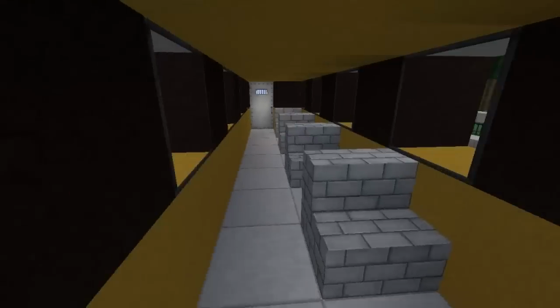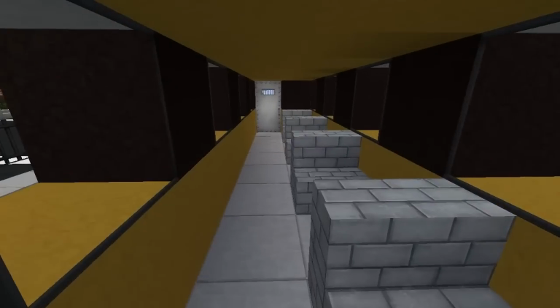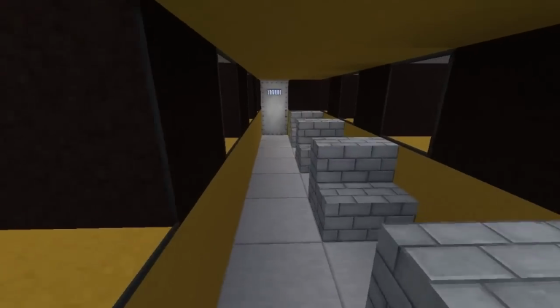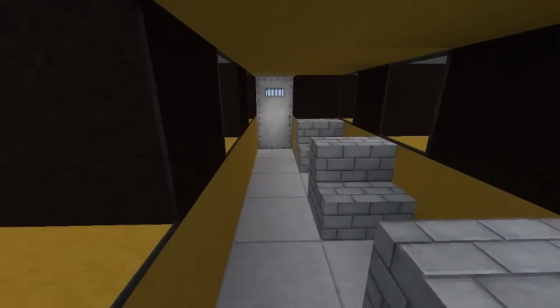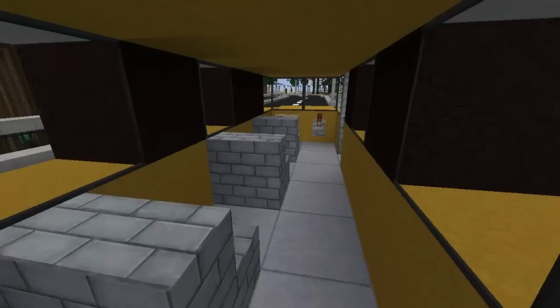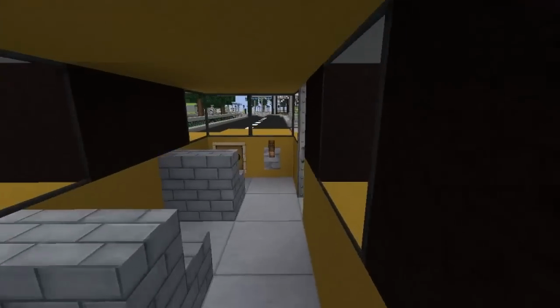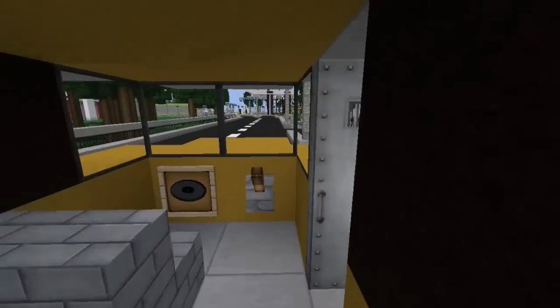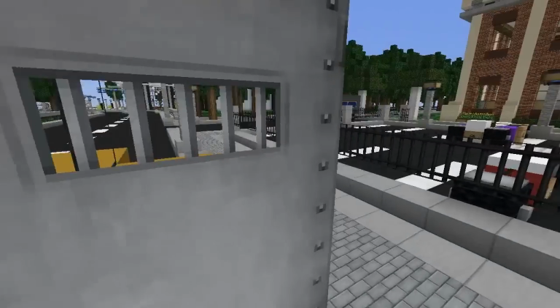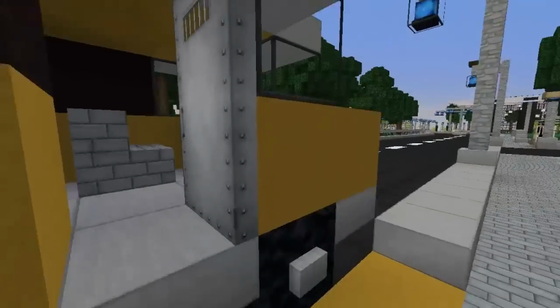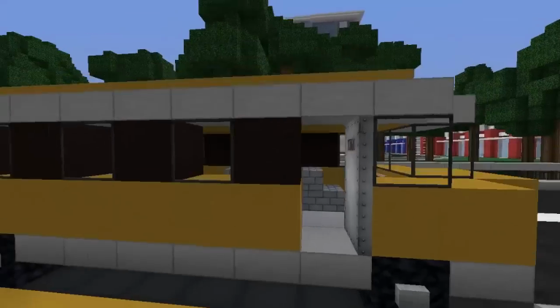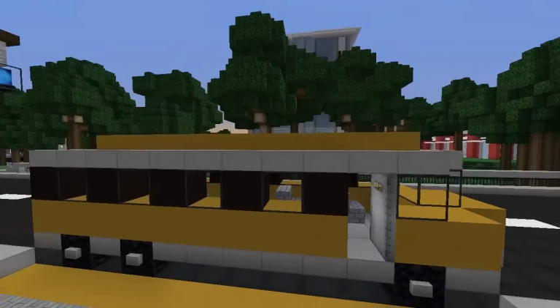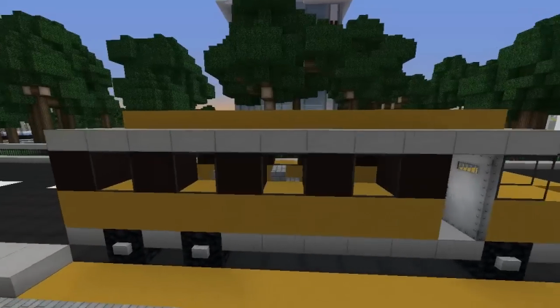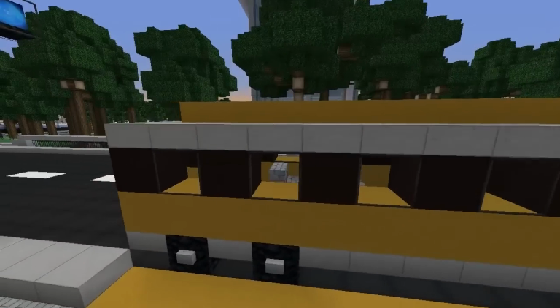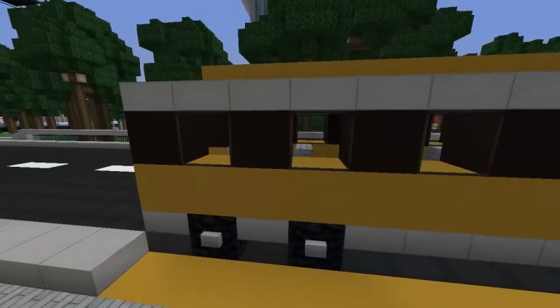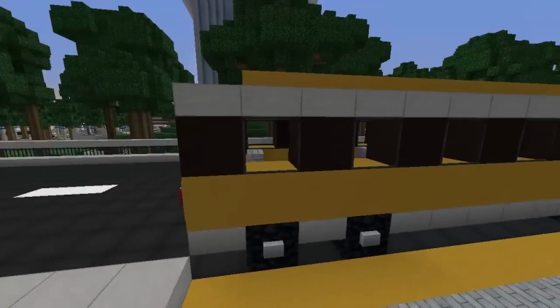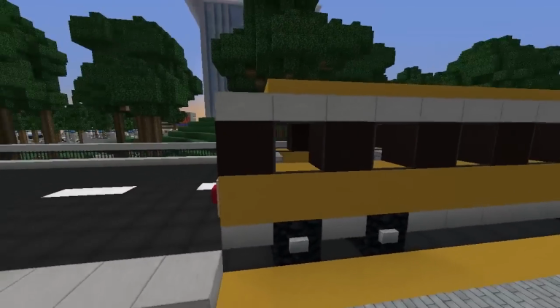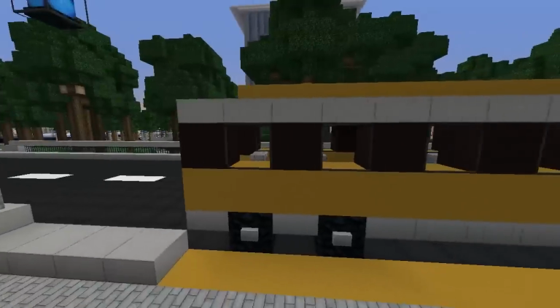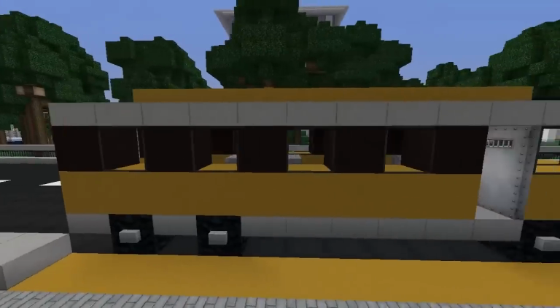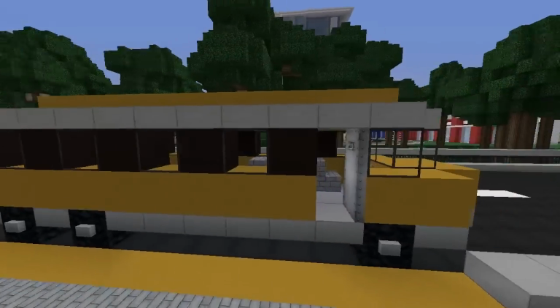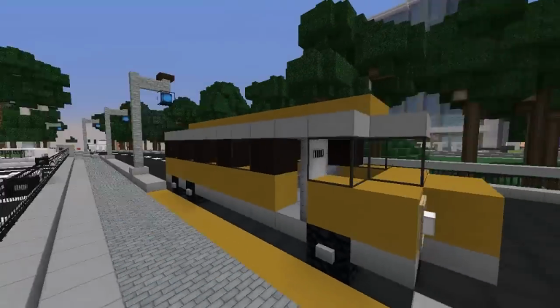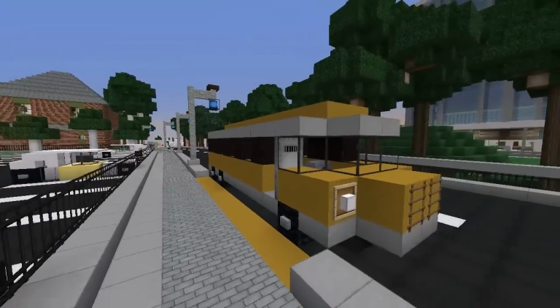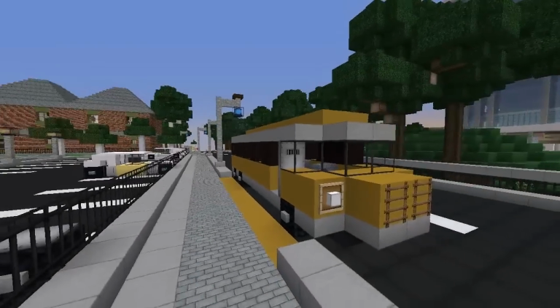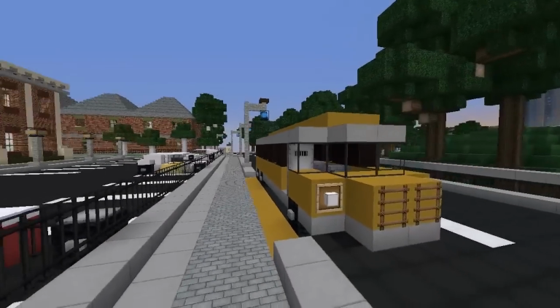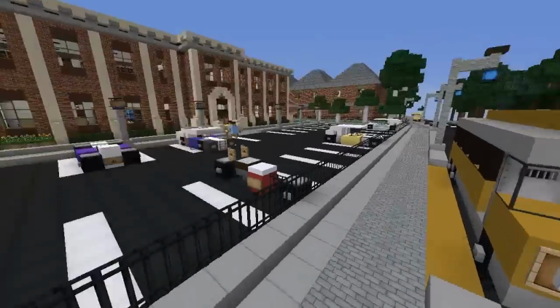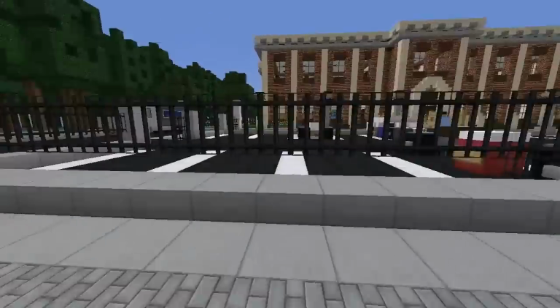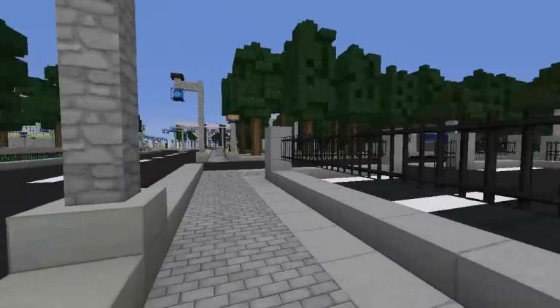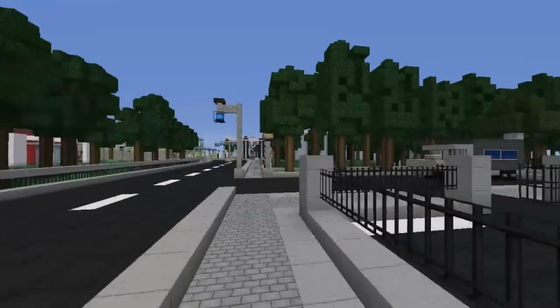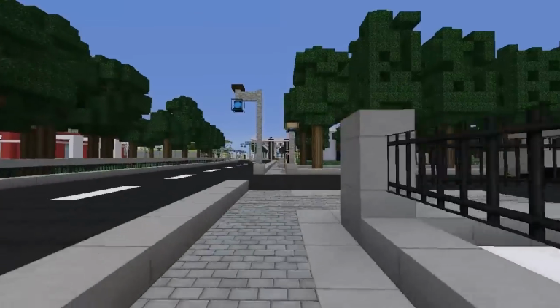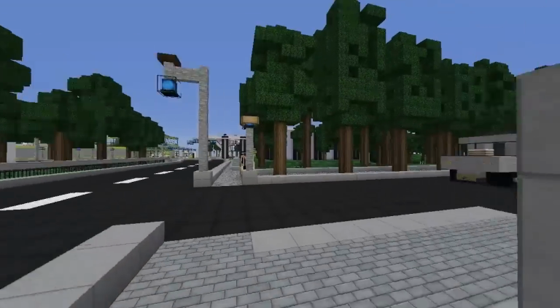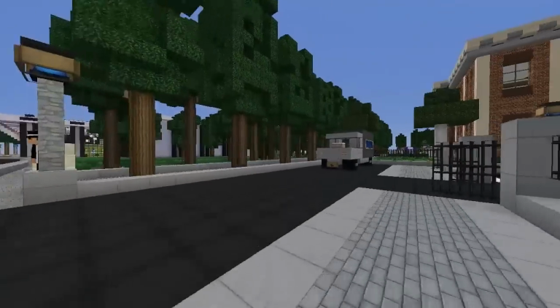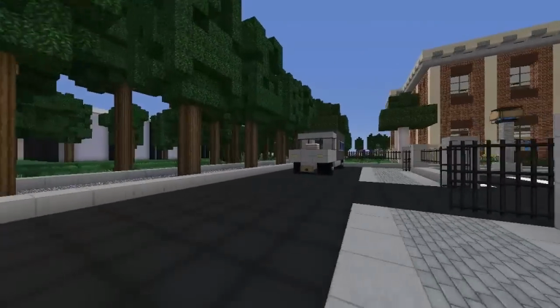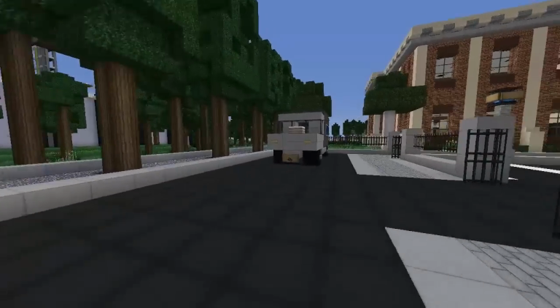Going inside the bus — just a simple bus with all the seats, looks really good. We don't have these kind of school buses in the UK — like the traditional yellow ones you see in movies. We don't have that.